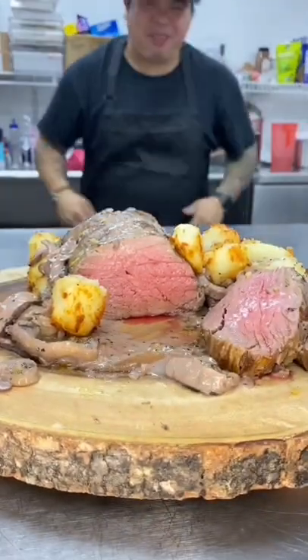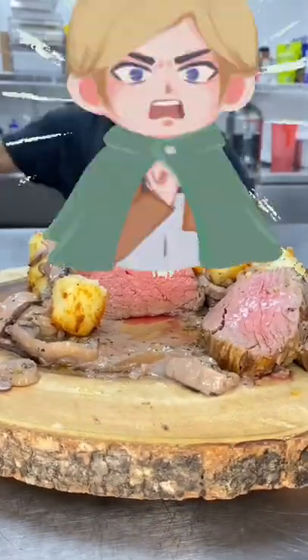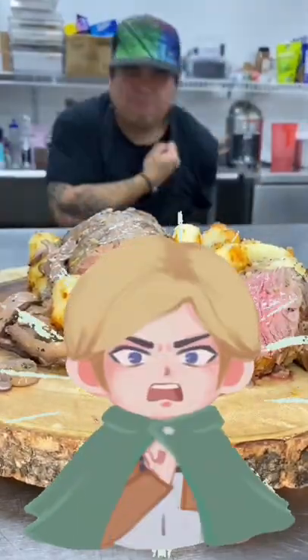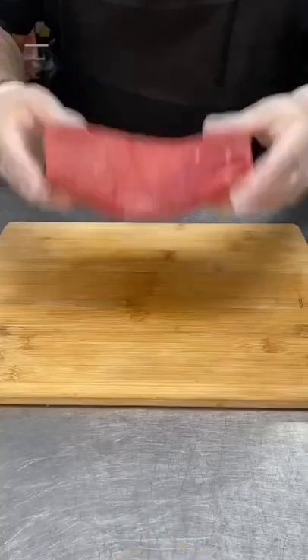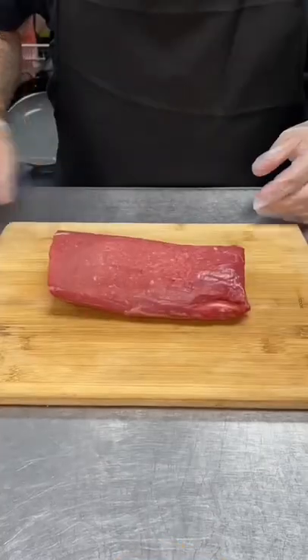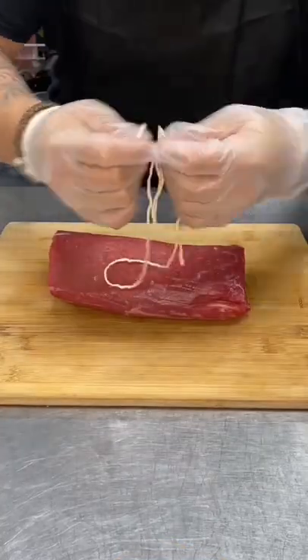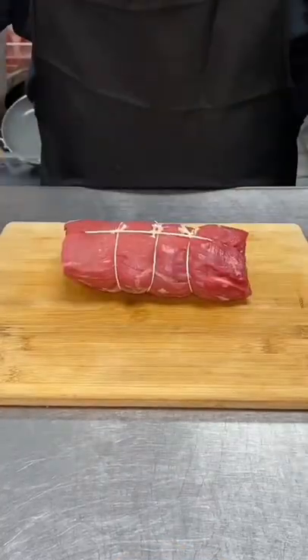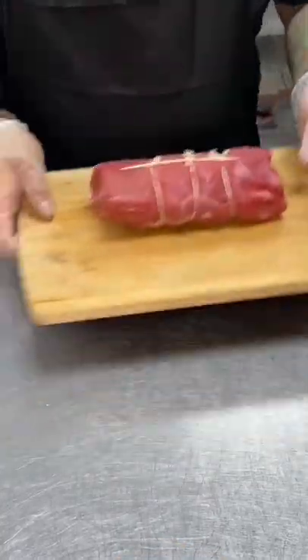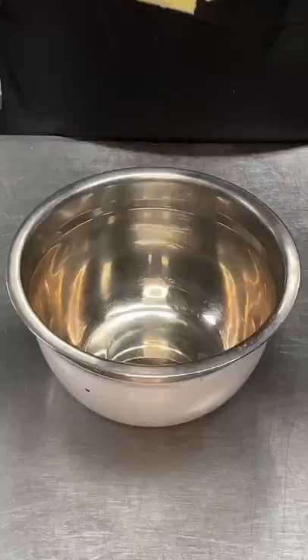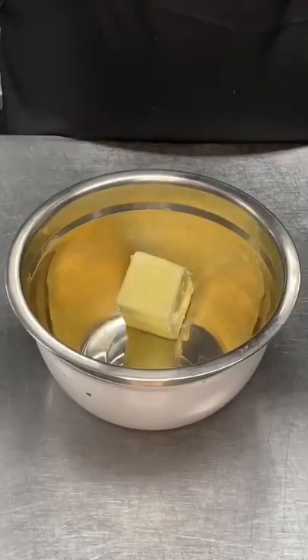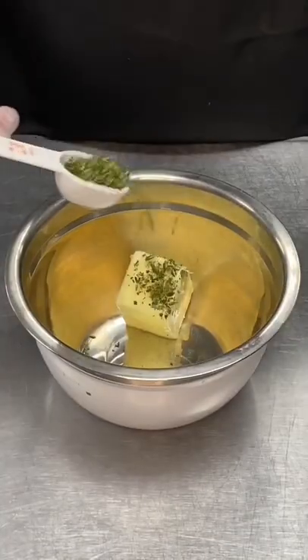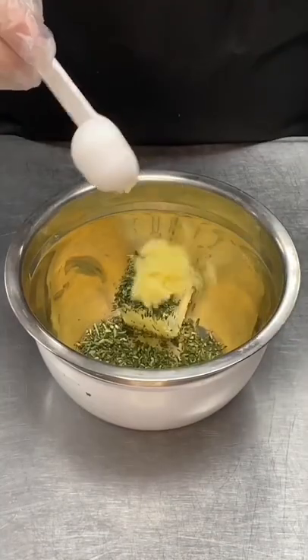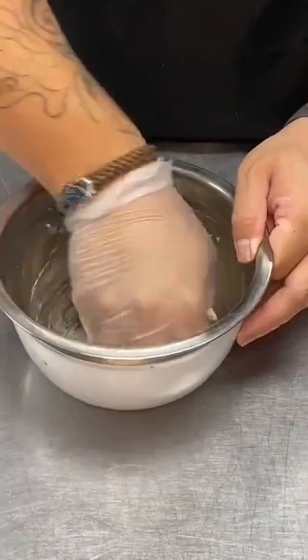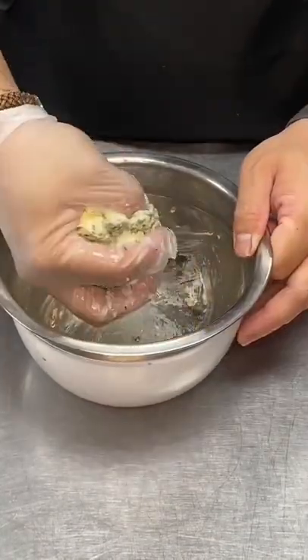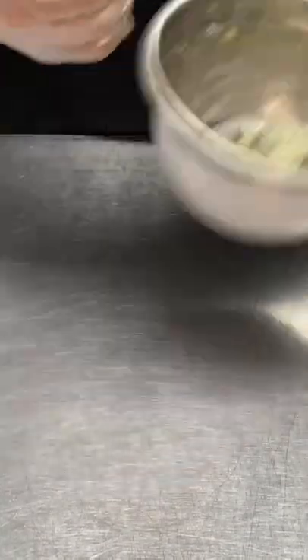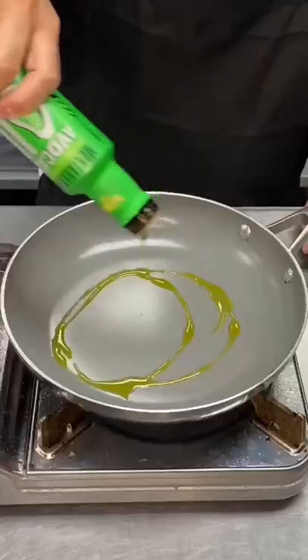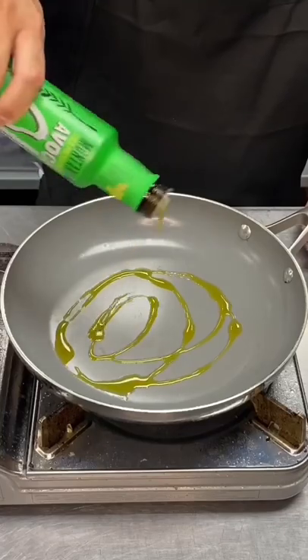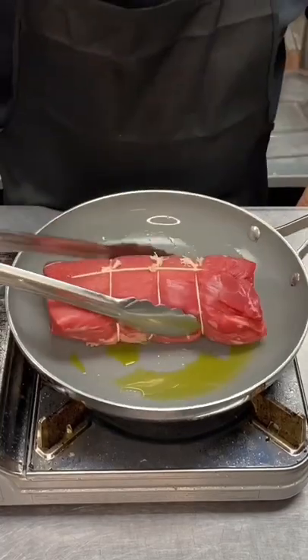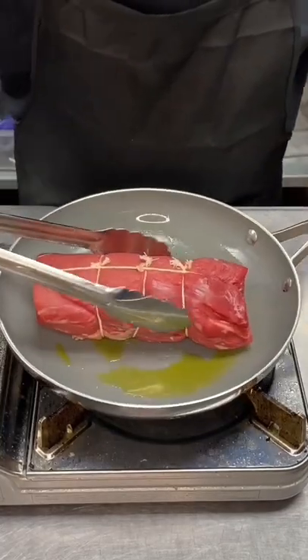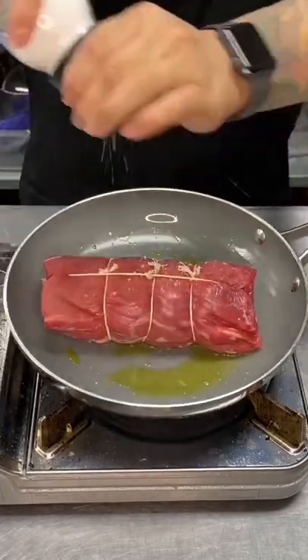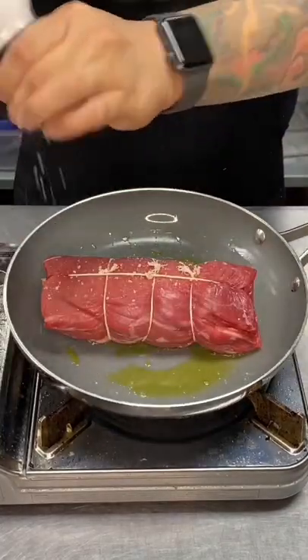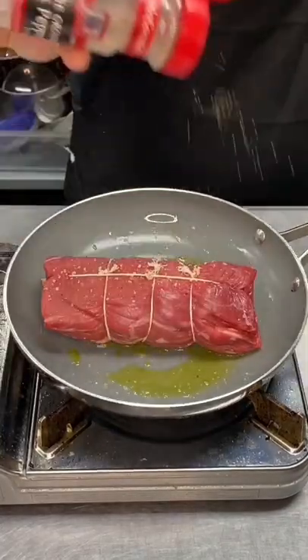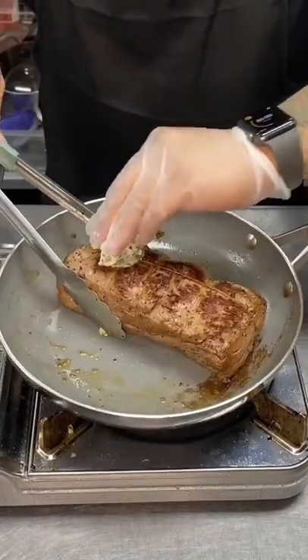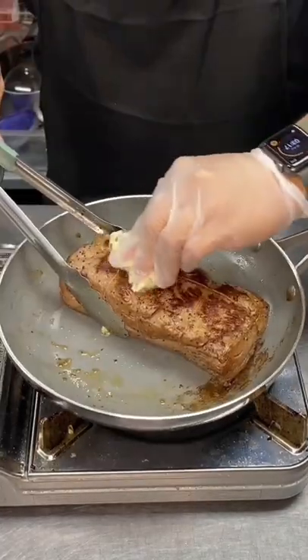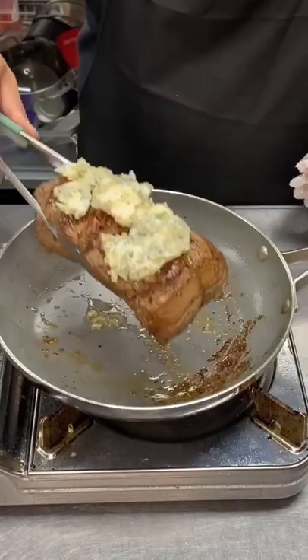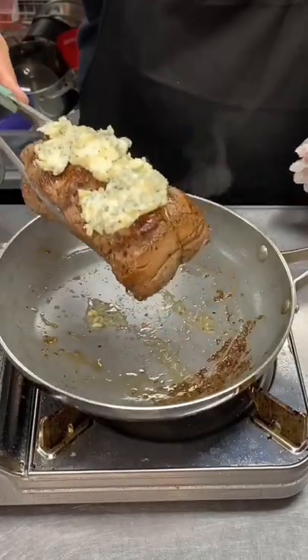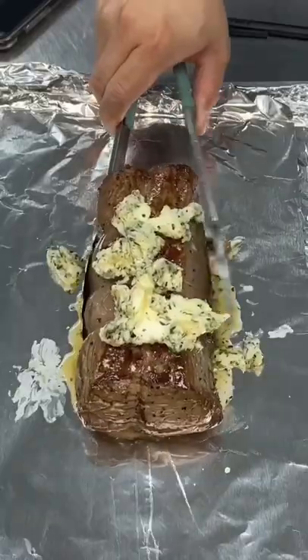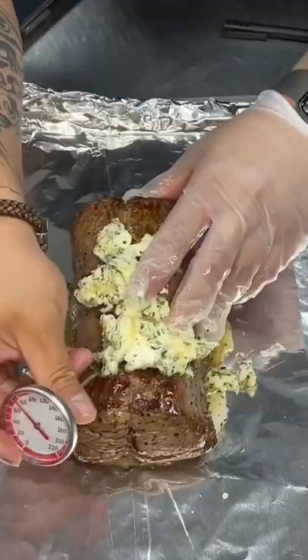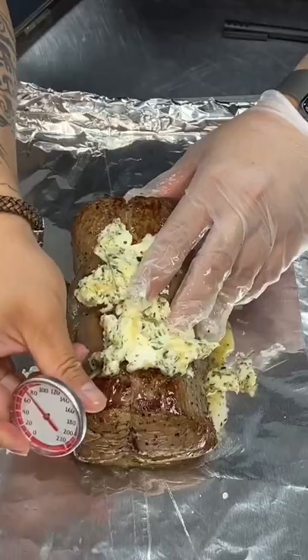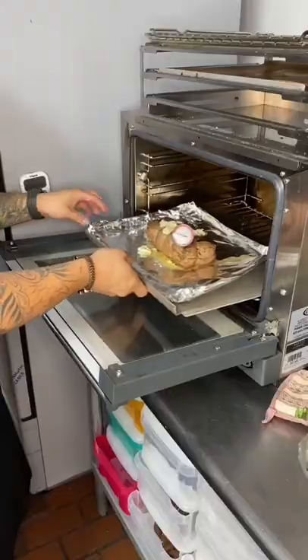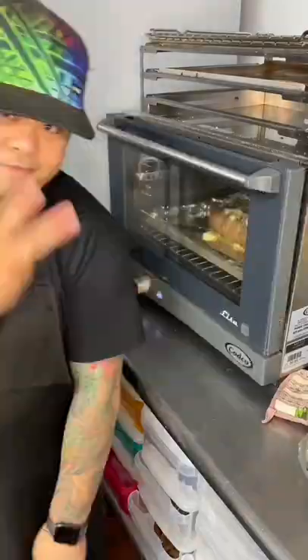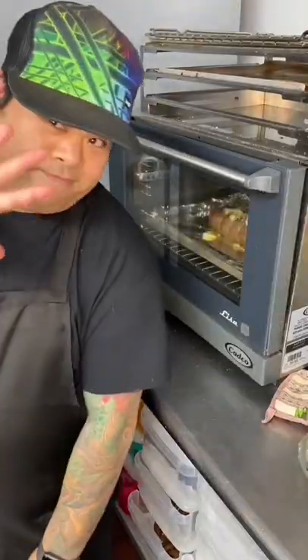Get a center cut beef tenderloin and tie it up with some twine to keep its shape. We're going to use some garlic butter for the roast, which is butter, chopped herbs, and minced garlic. Pan fry the meat all around for 10 minutes with salt and pepper, then bake with garlic butter for 25 minutes at 325 degrees.